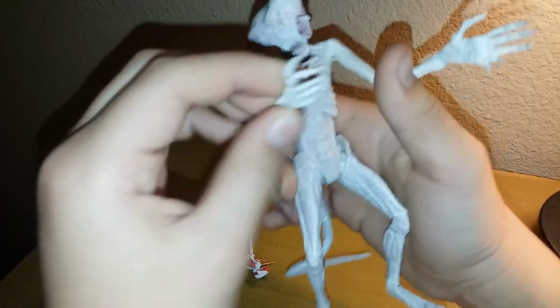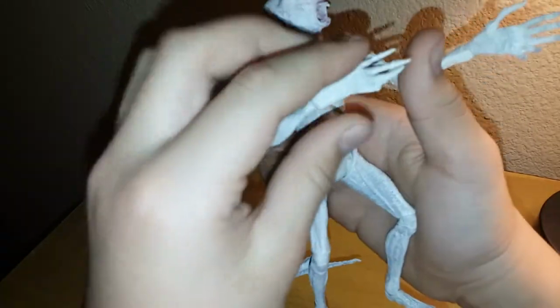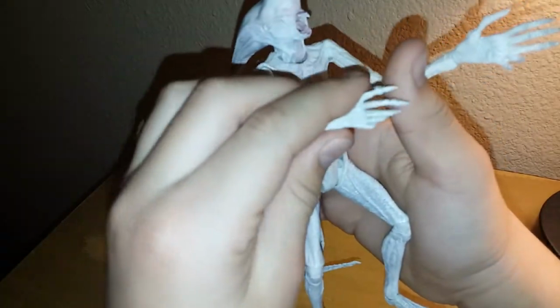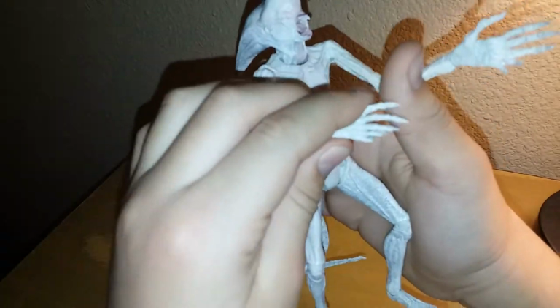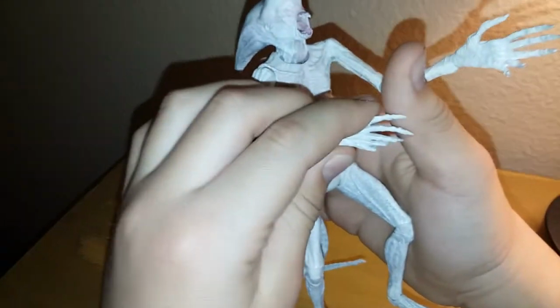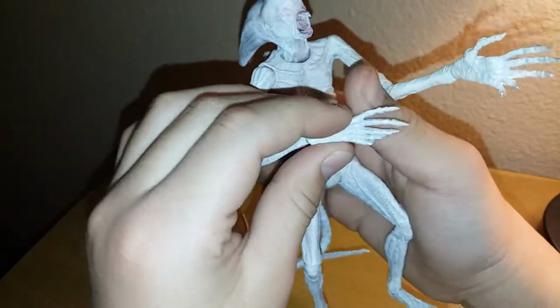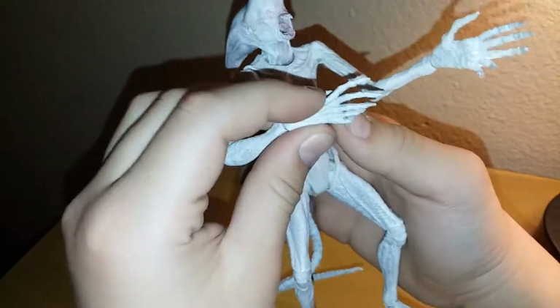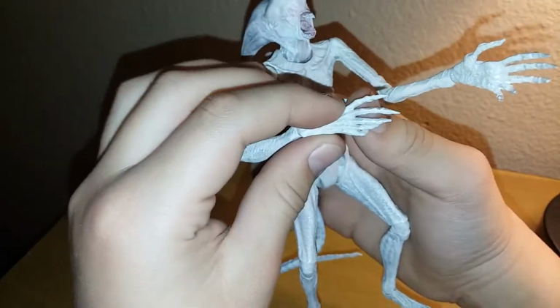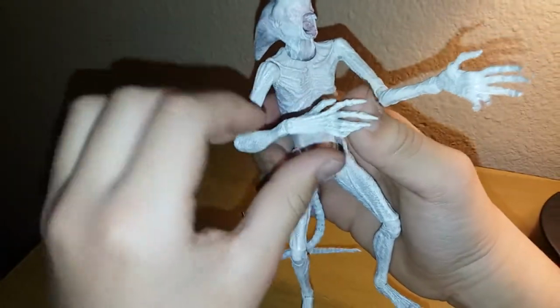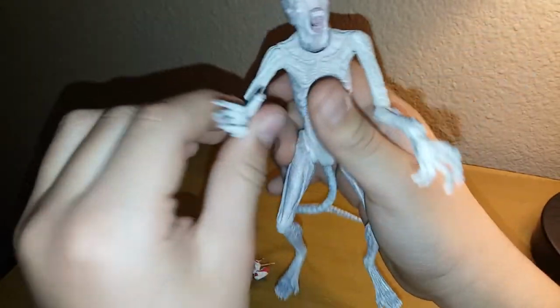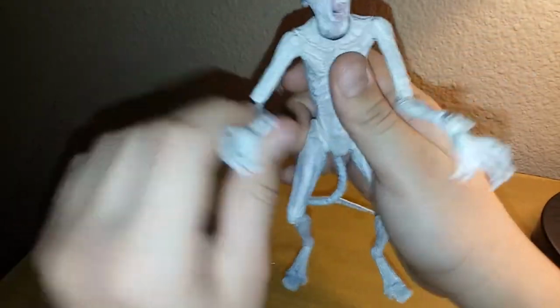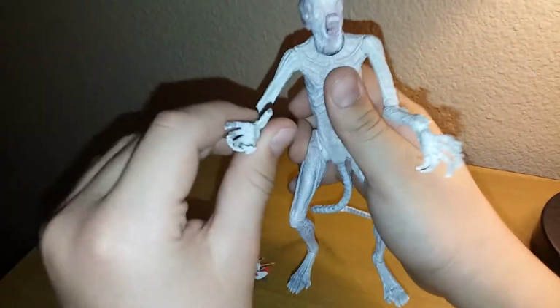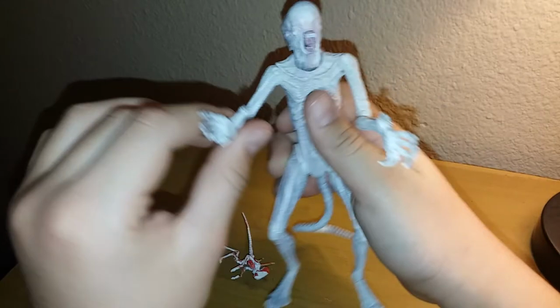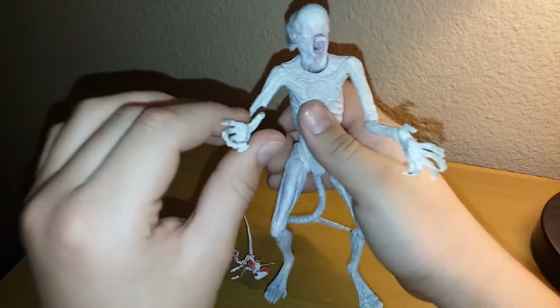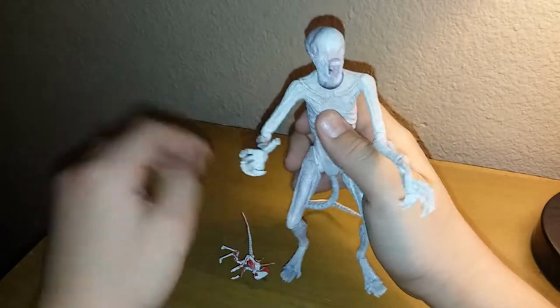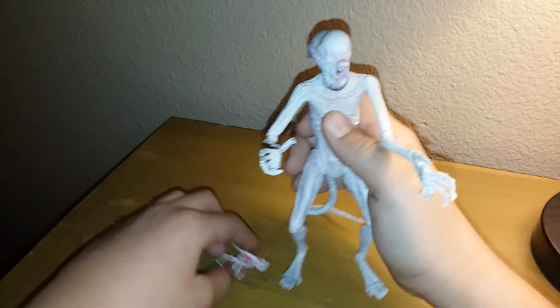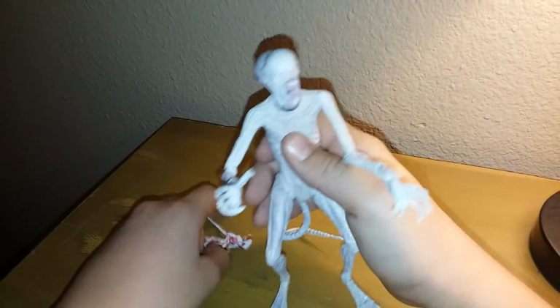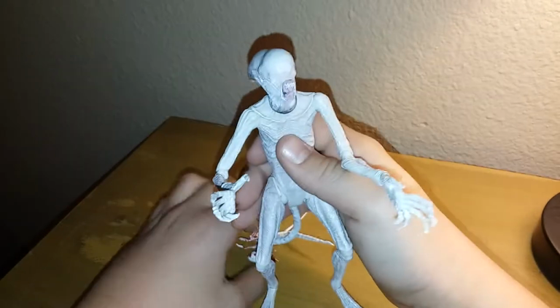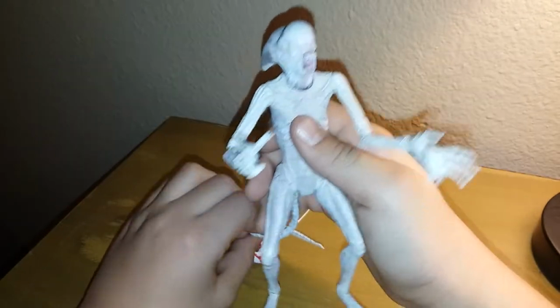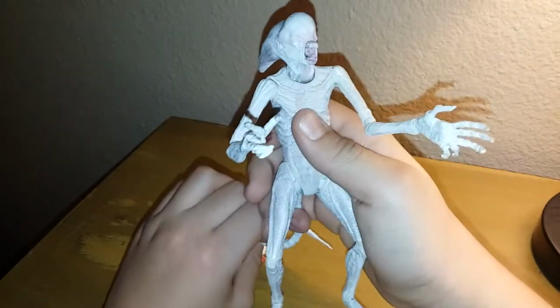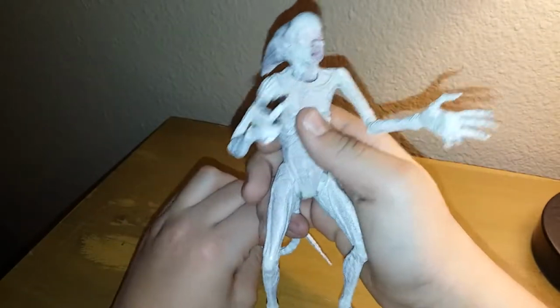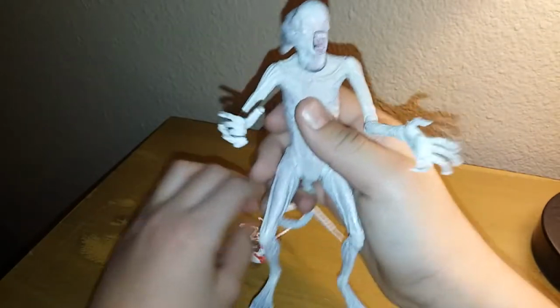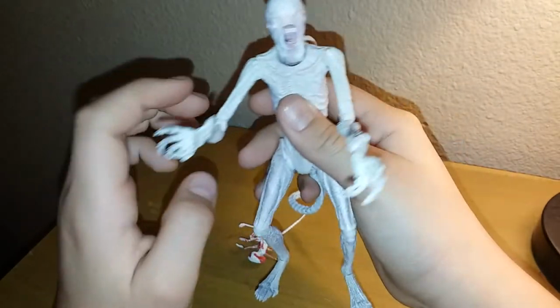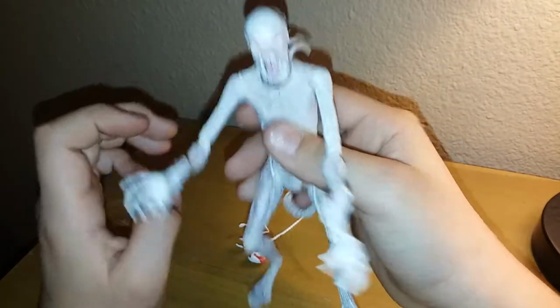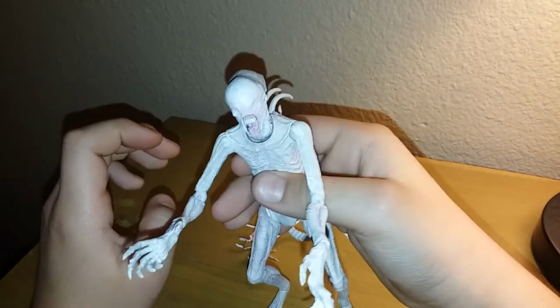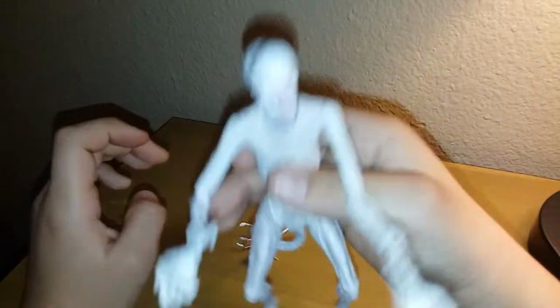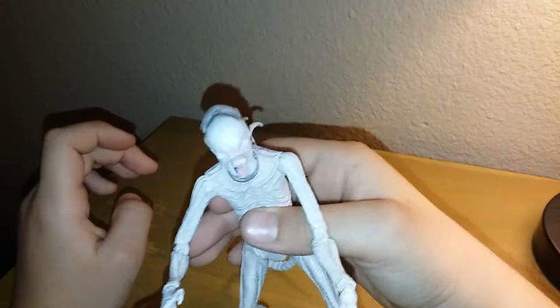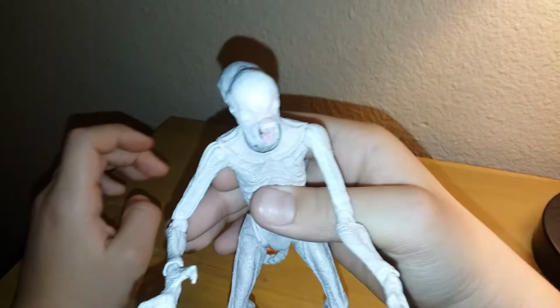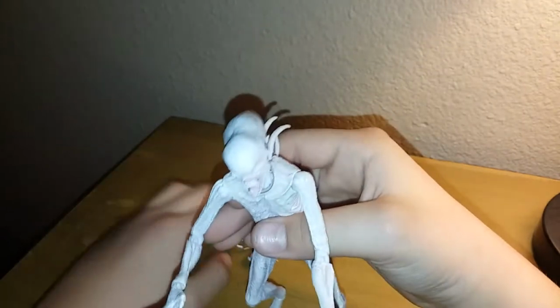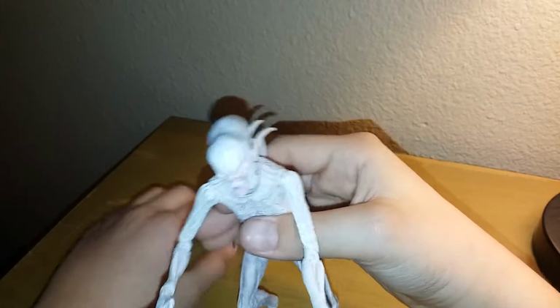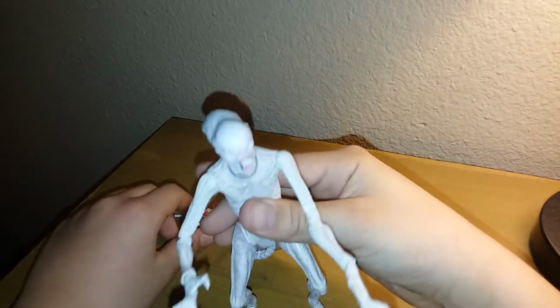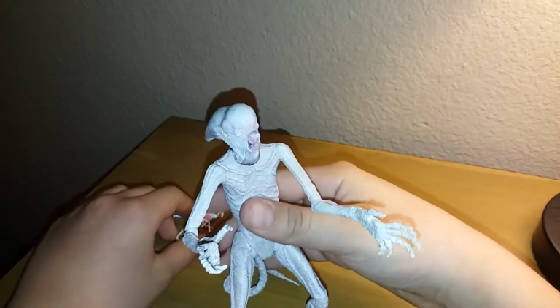Six fingers, just like the other Xenomorph. This is my favorite from the movie — very new and very different and very, very scary and creepy.